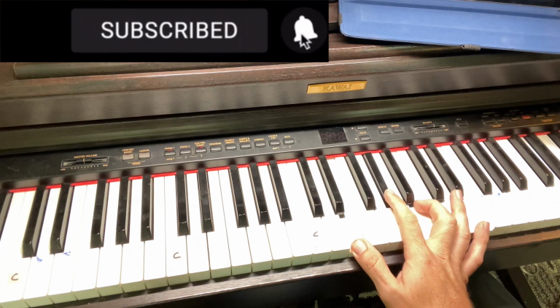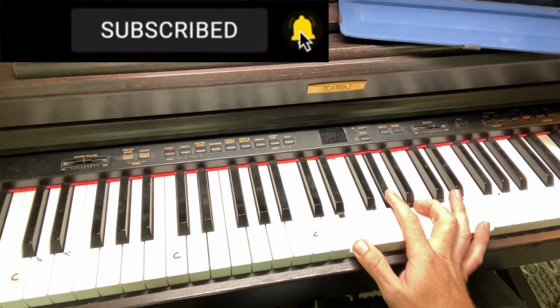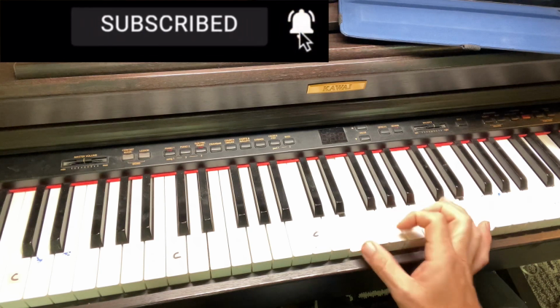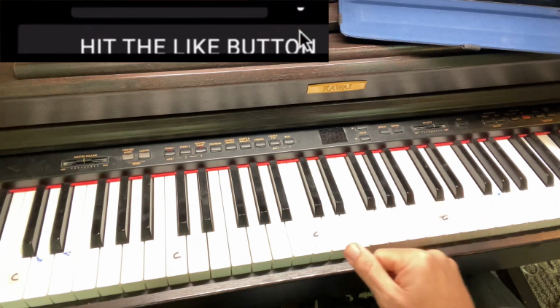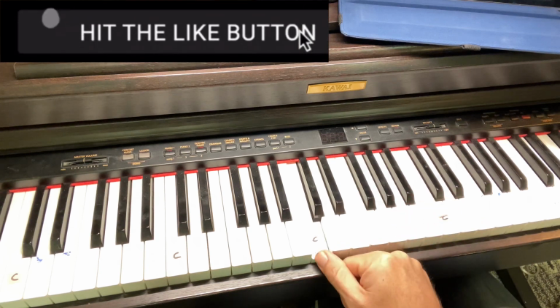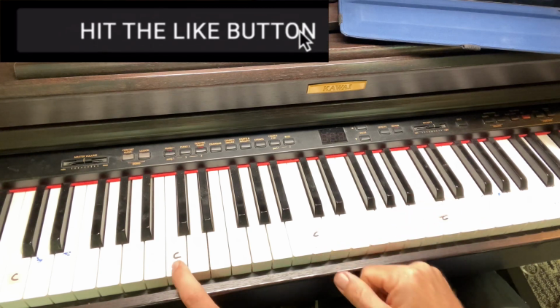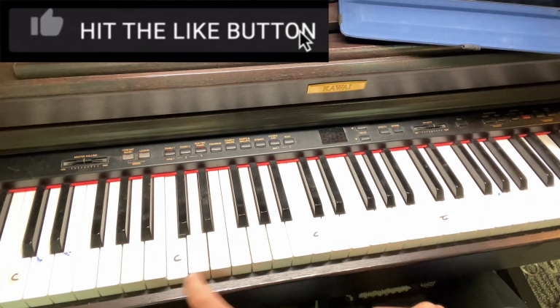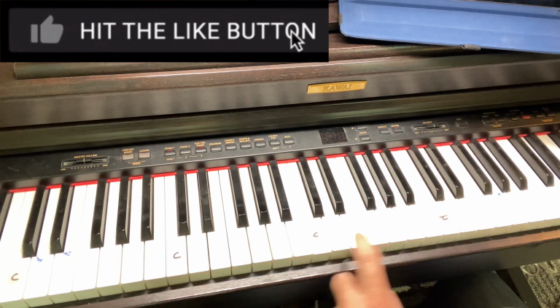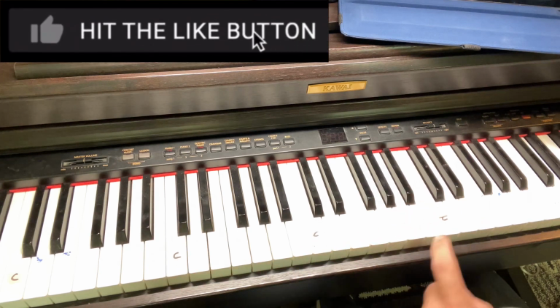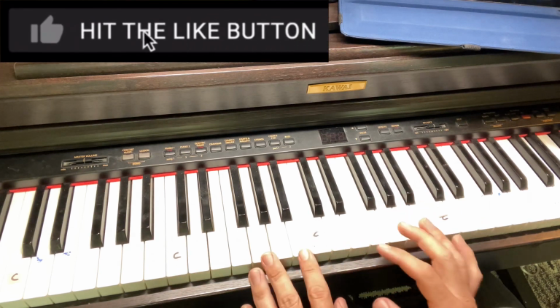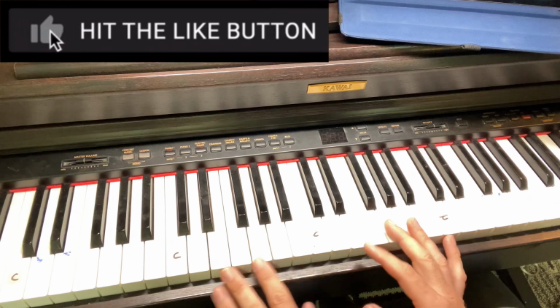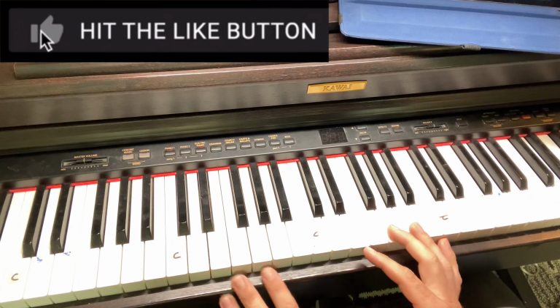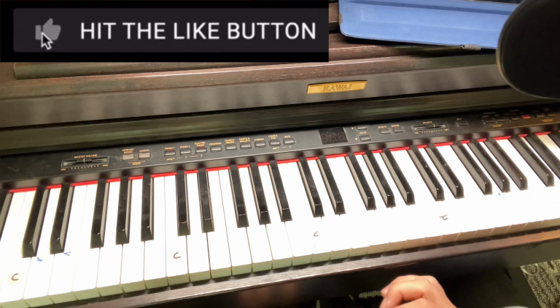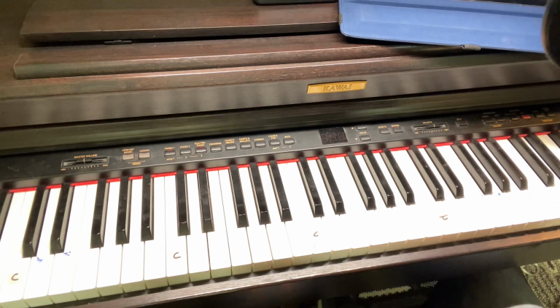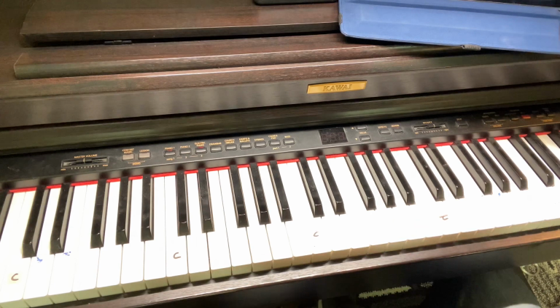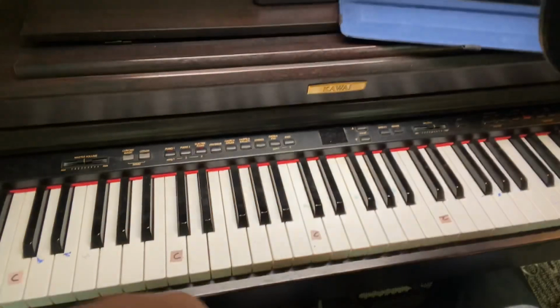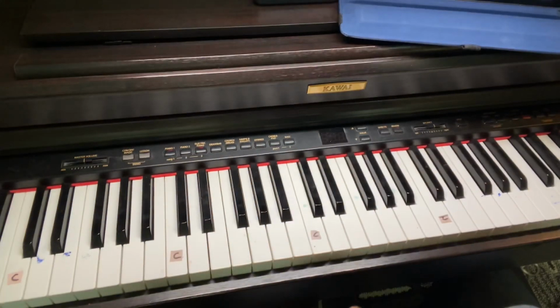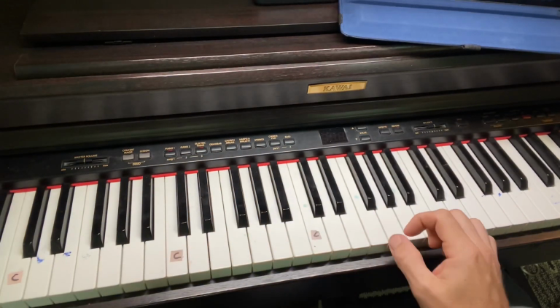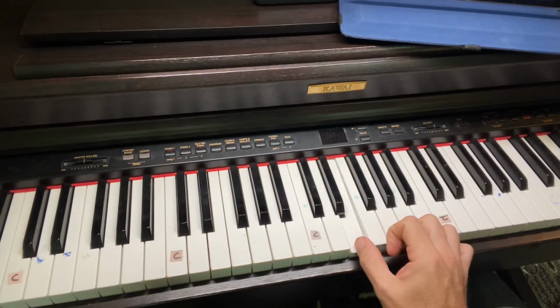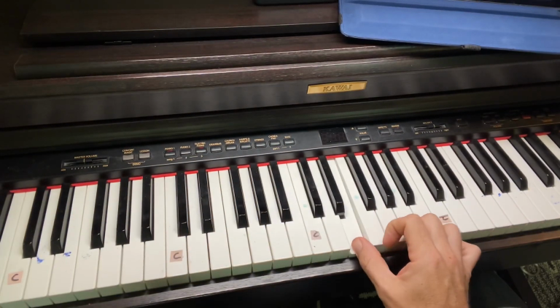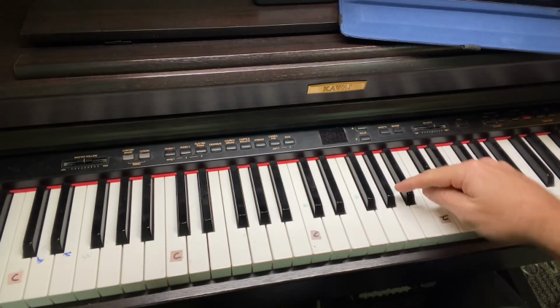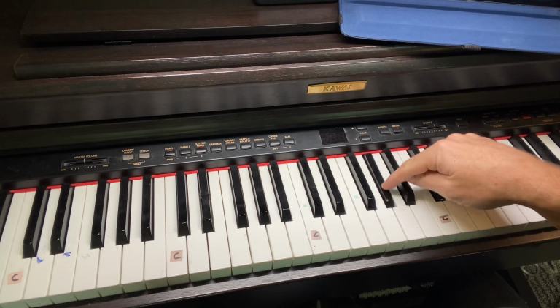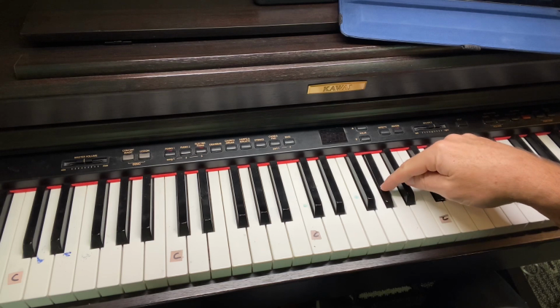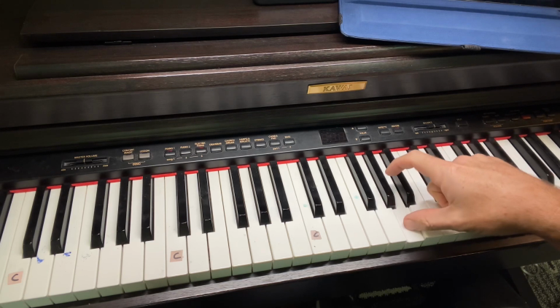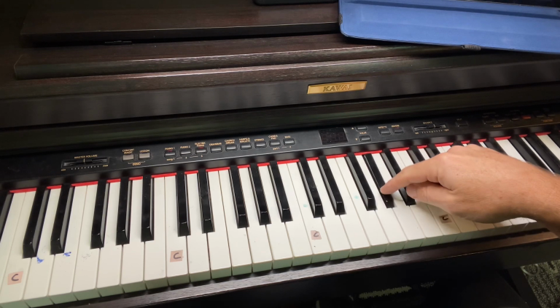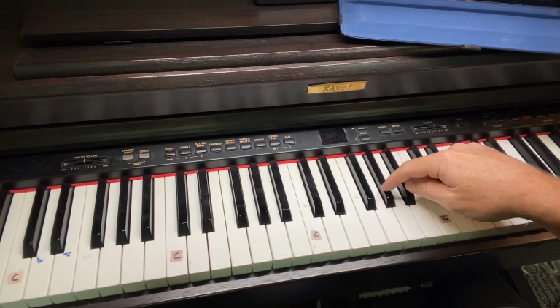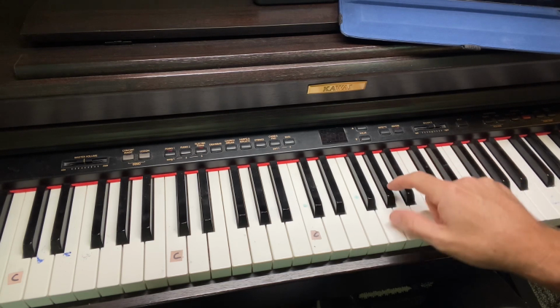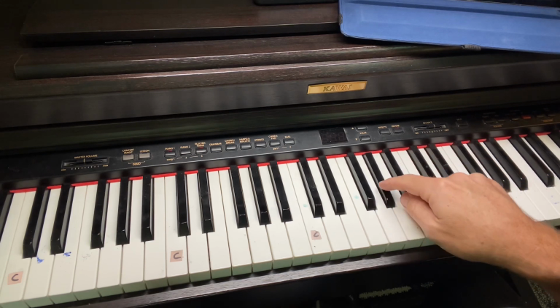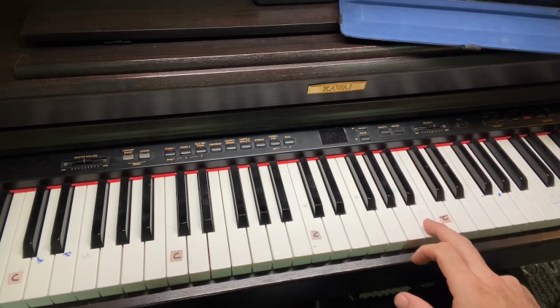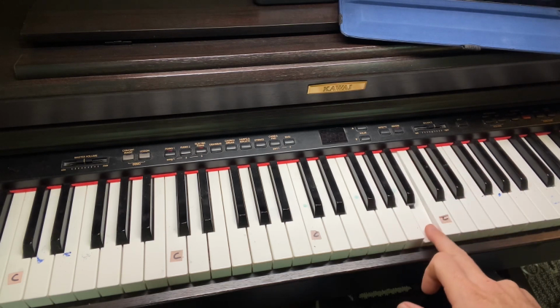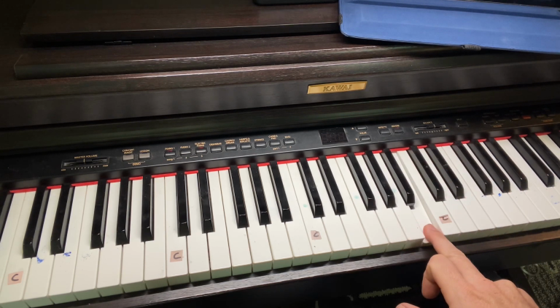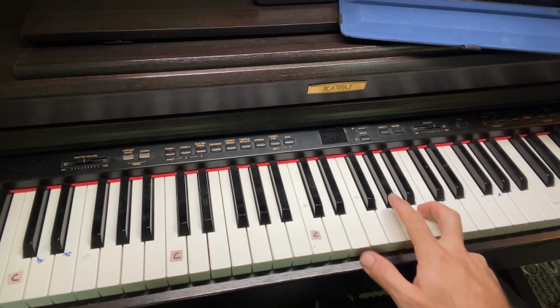You're first going to learn an E chord. I marked the C notes to make it a little easier as far as referencing the video. What you're going to do: an E, a G sharp, and then a B chord.